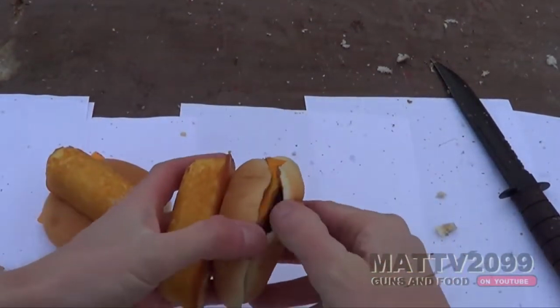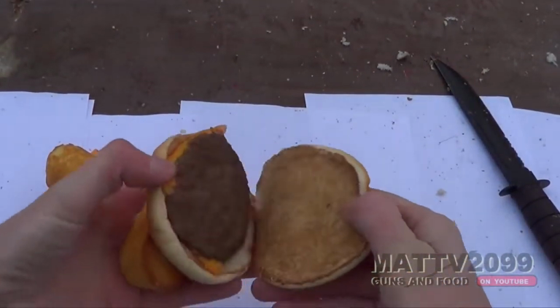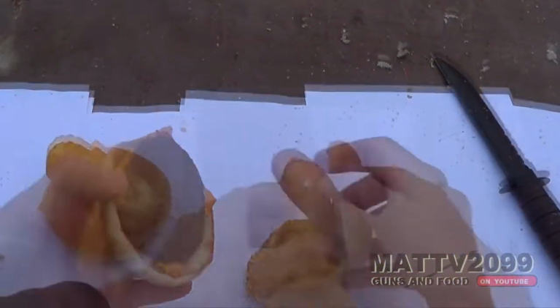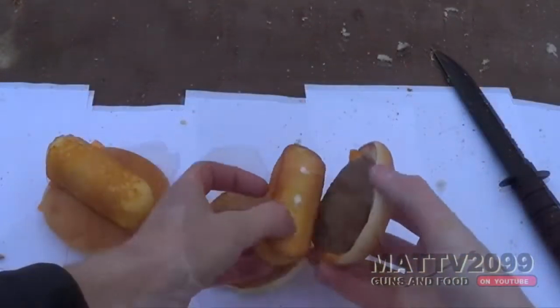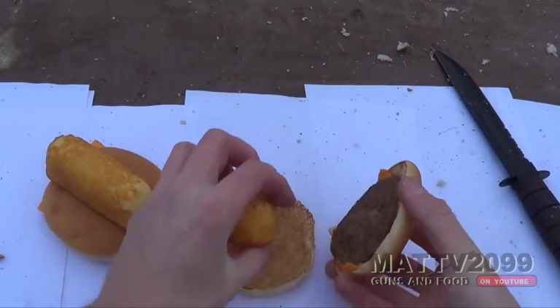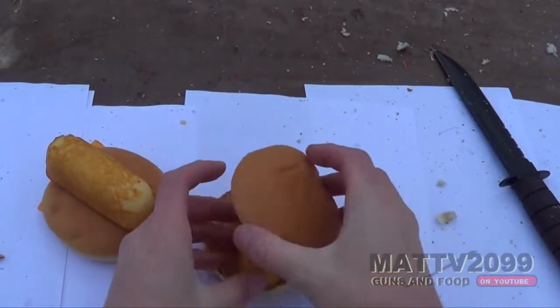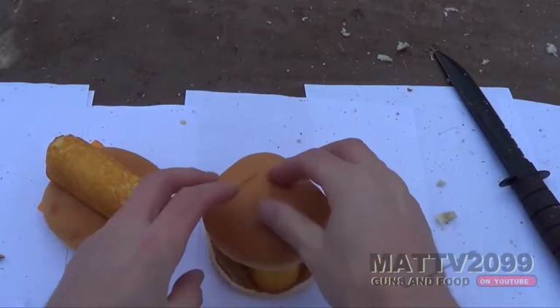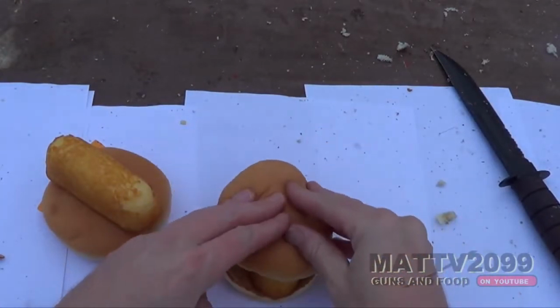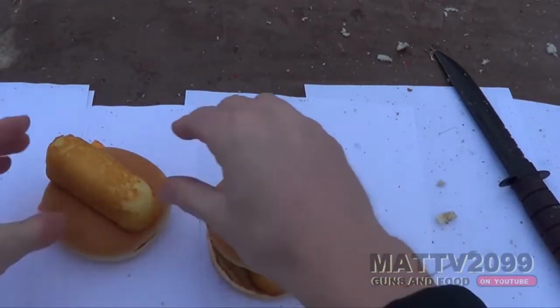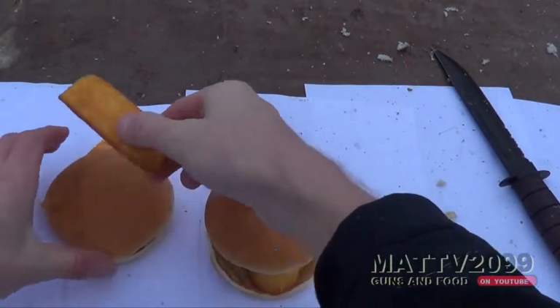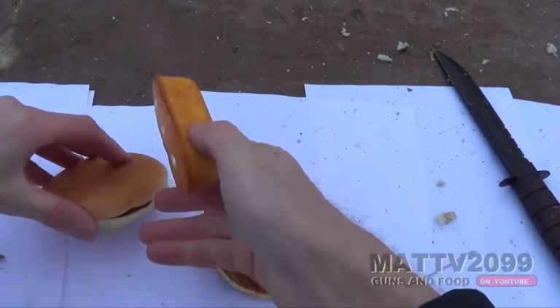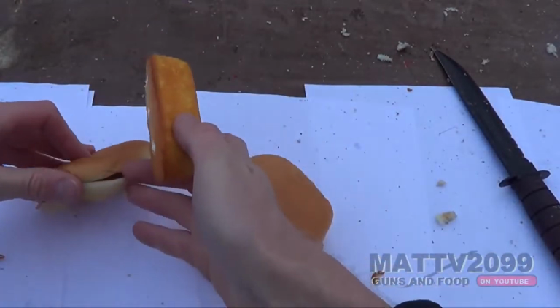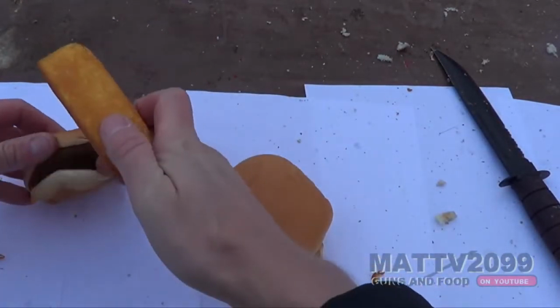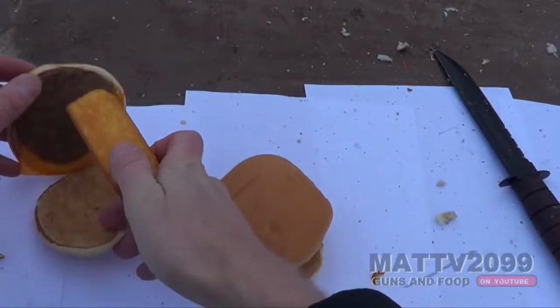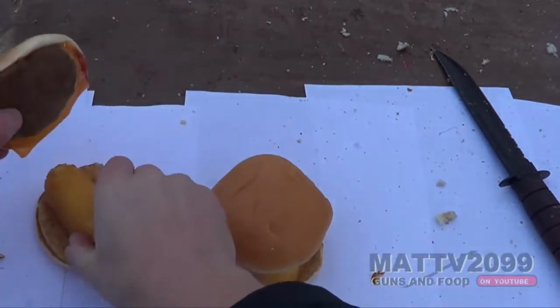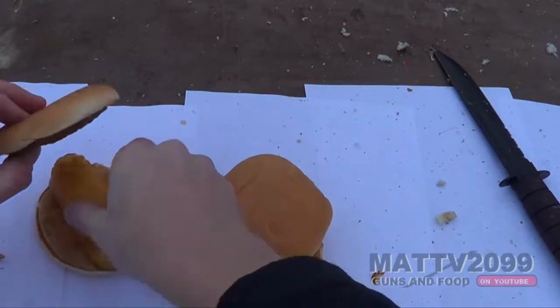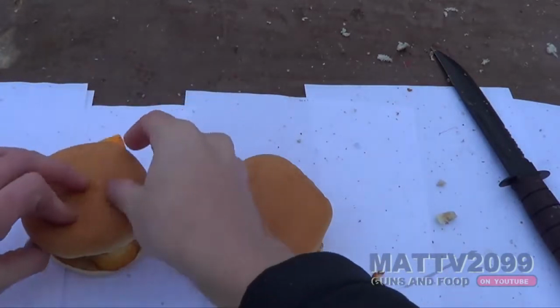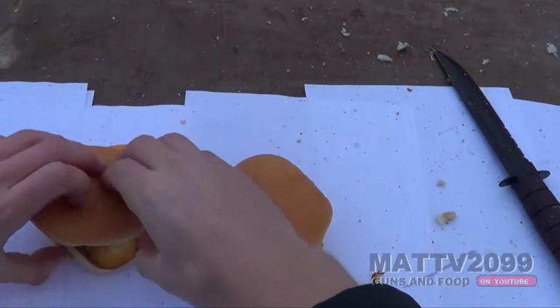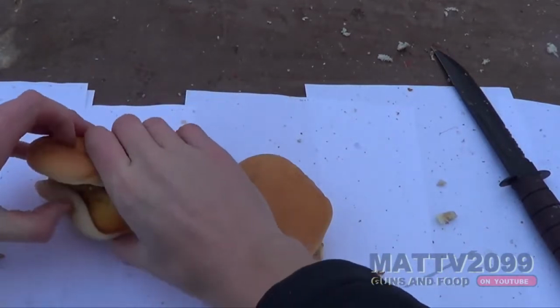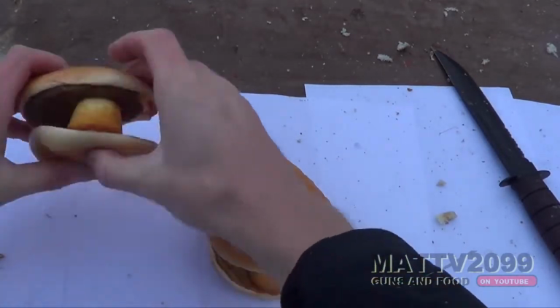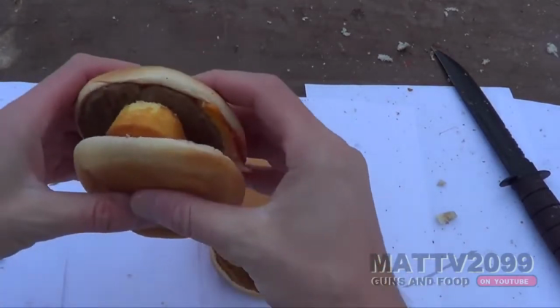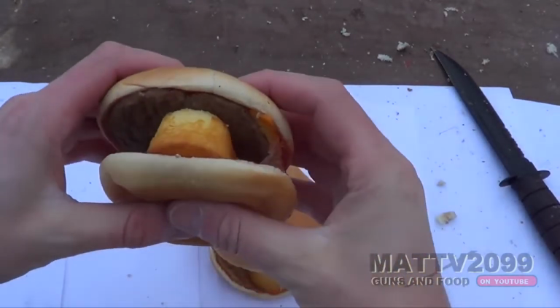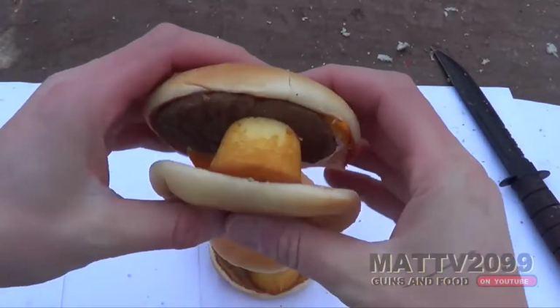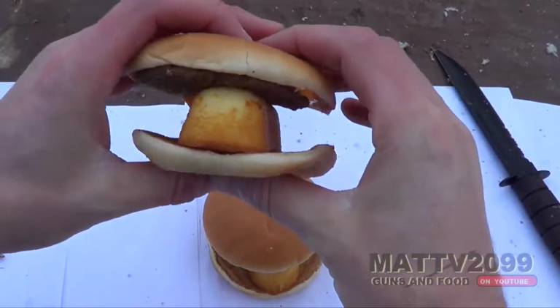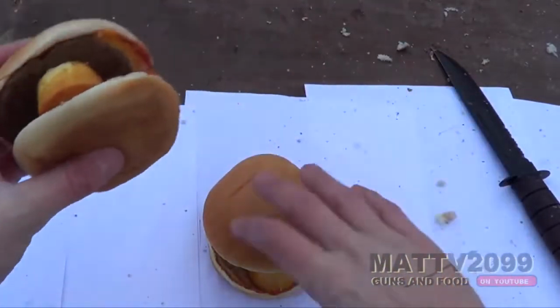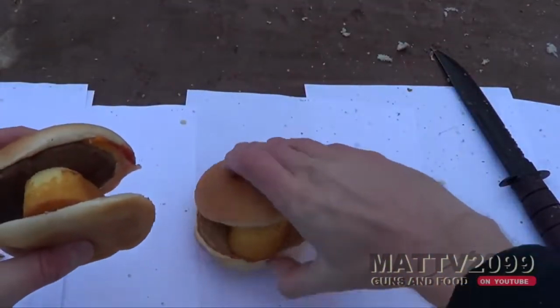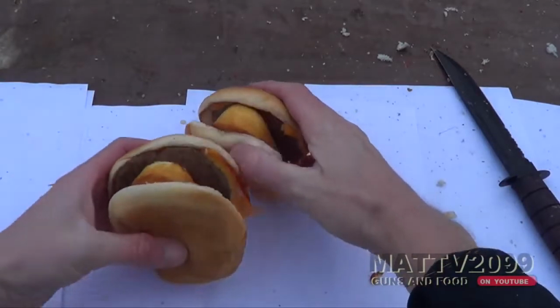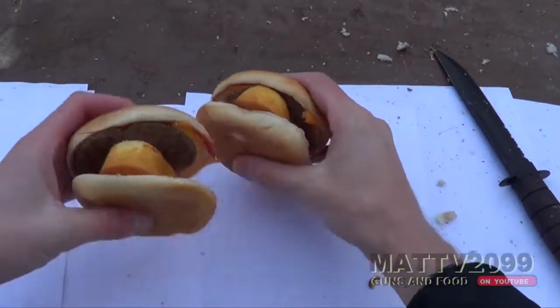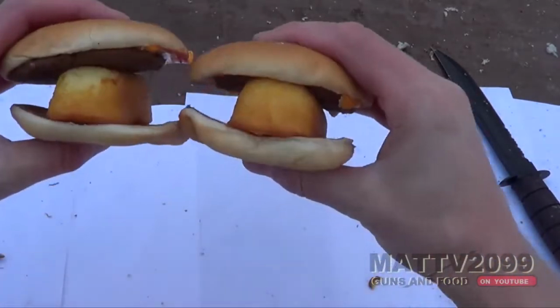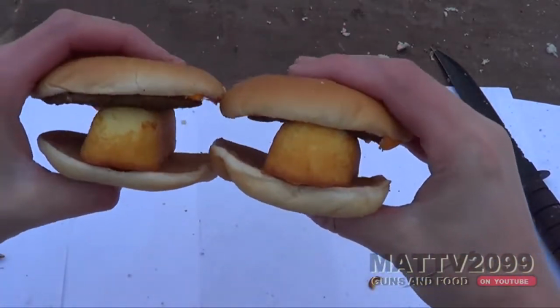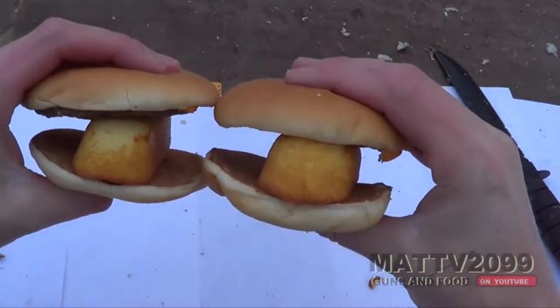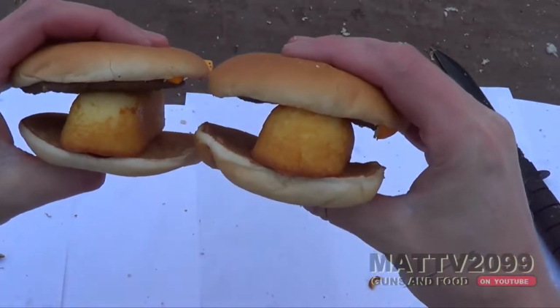I brought seconds. Gourmet at its freaking ultimate. You cannot create a better meal for $1.25.